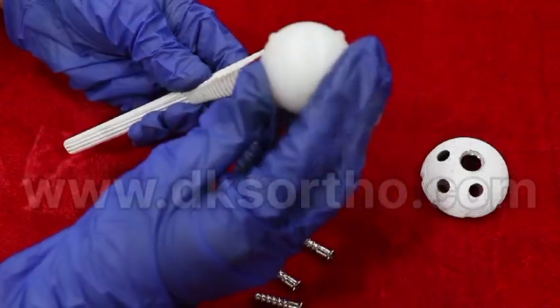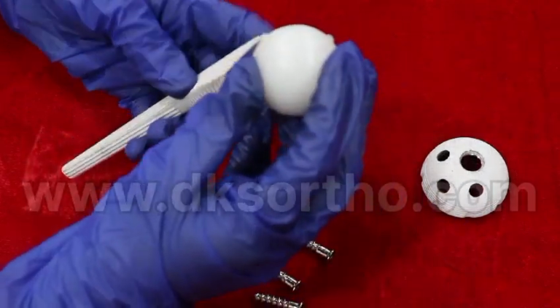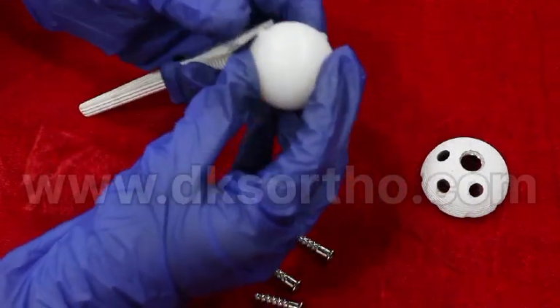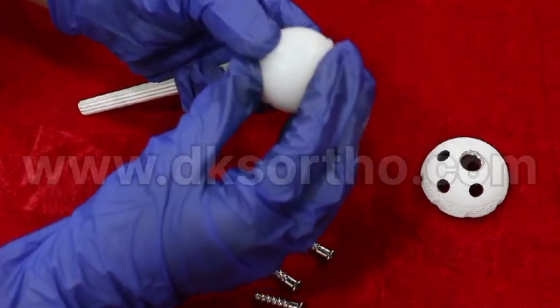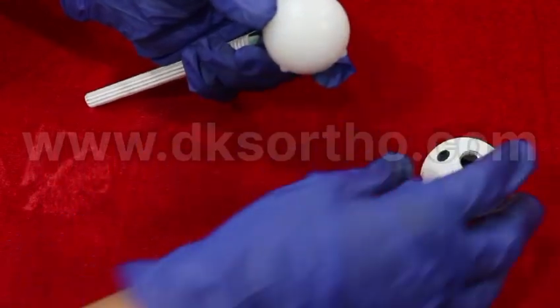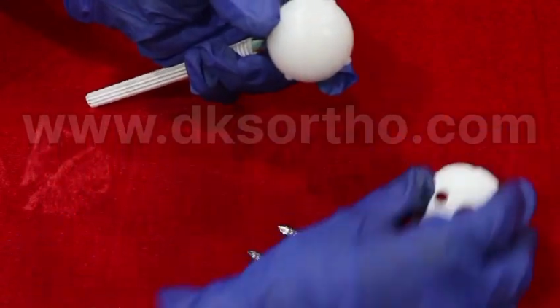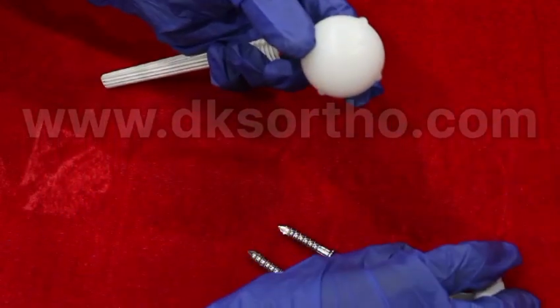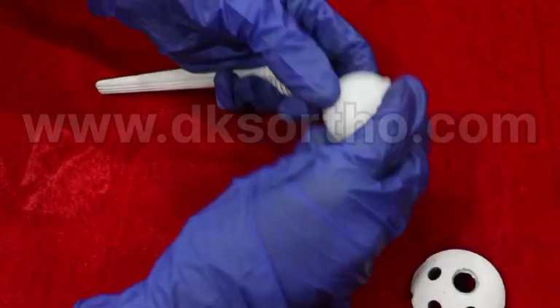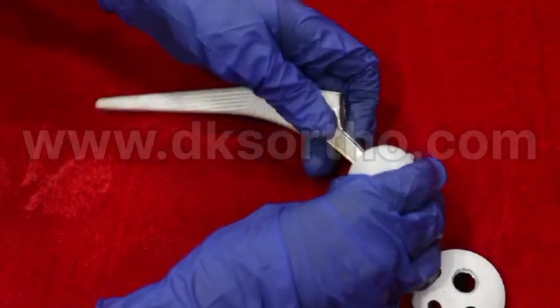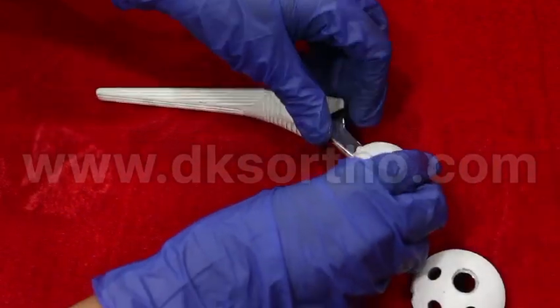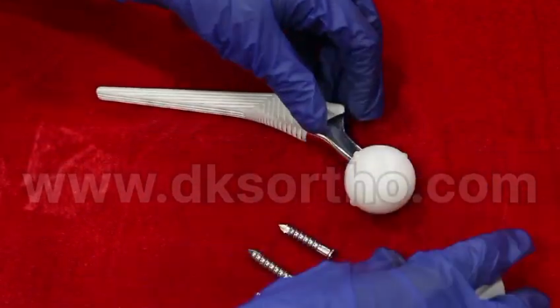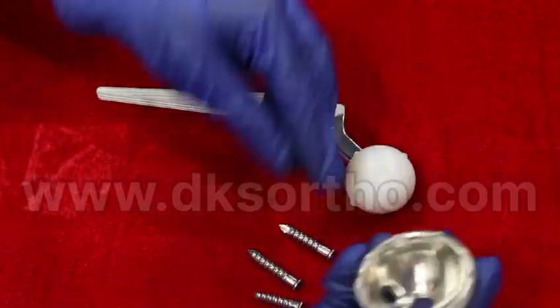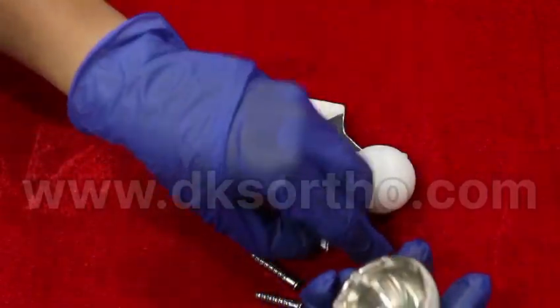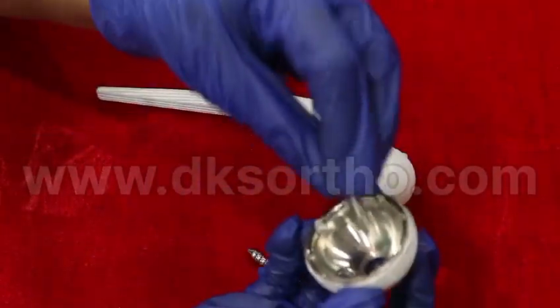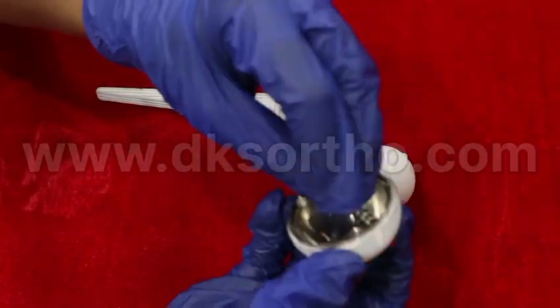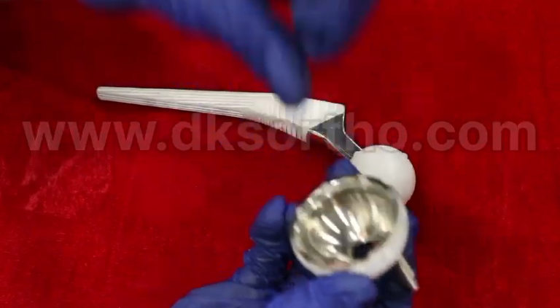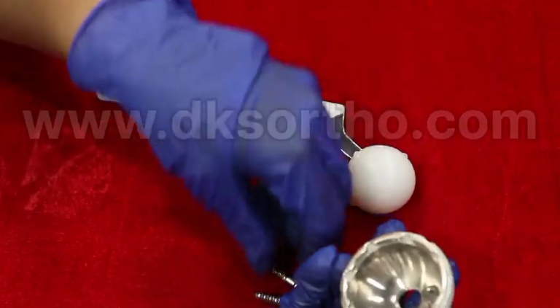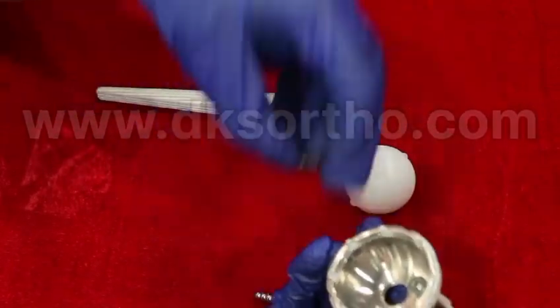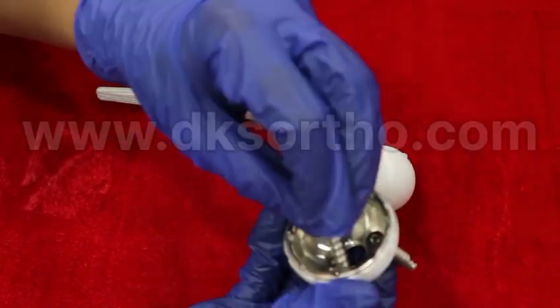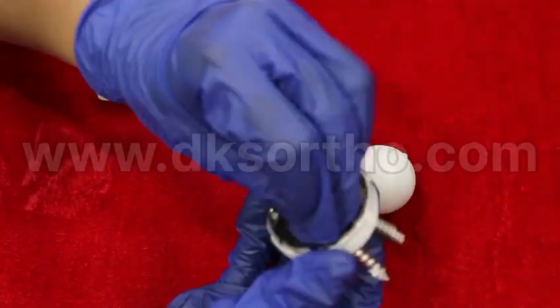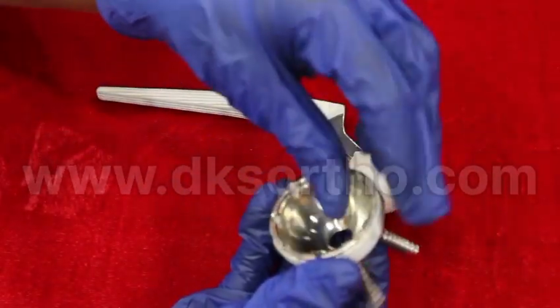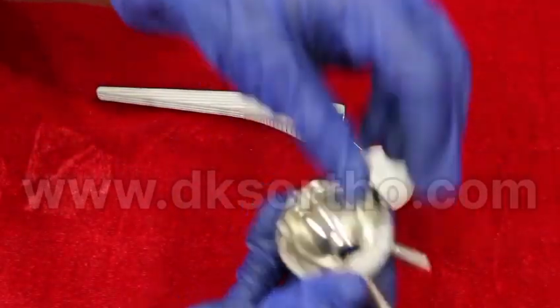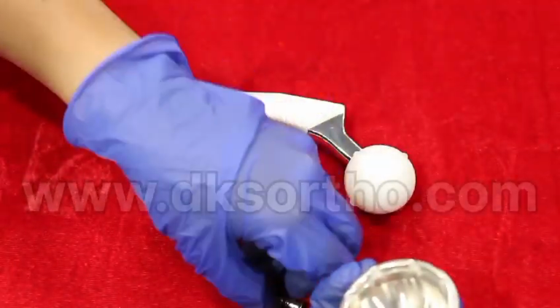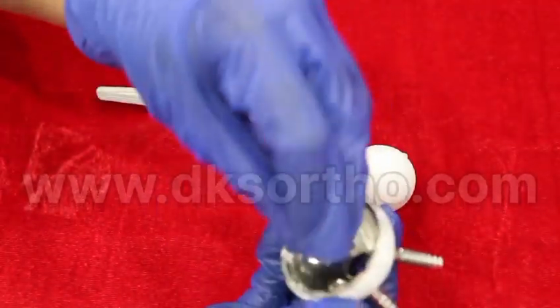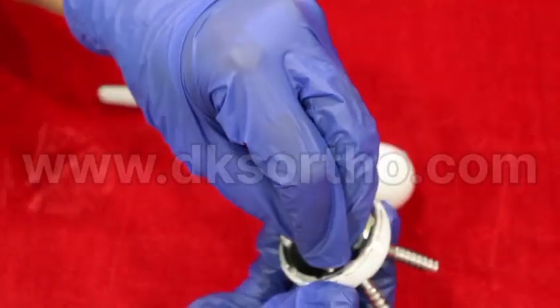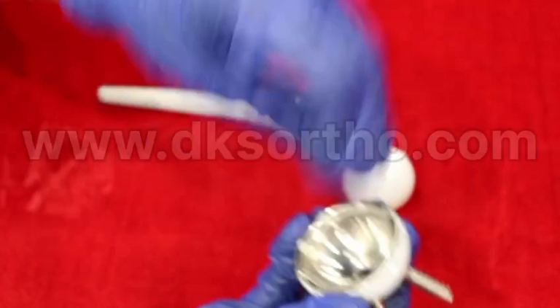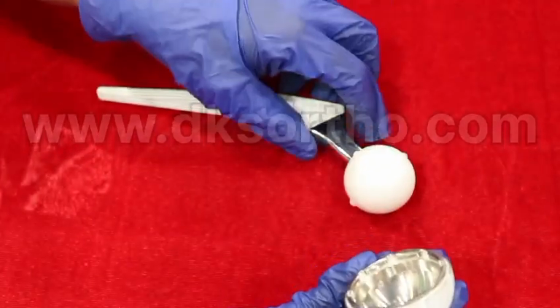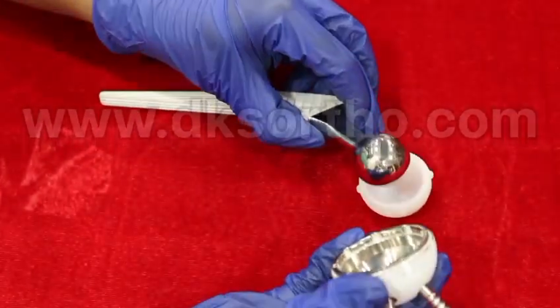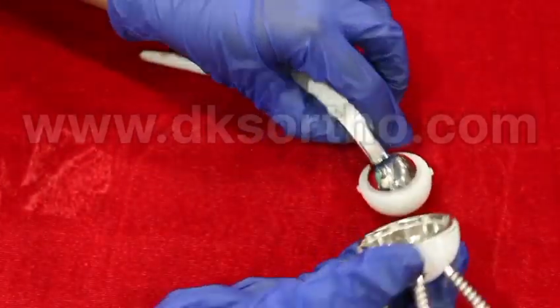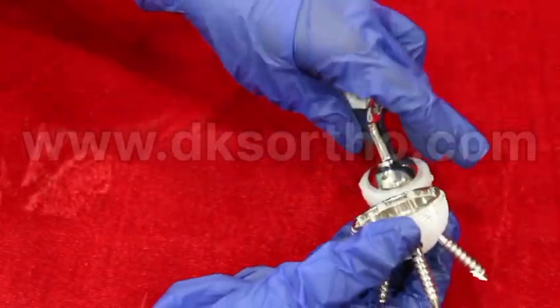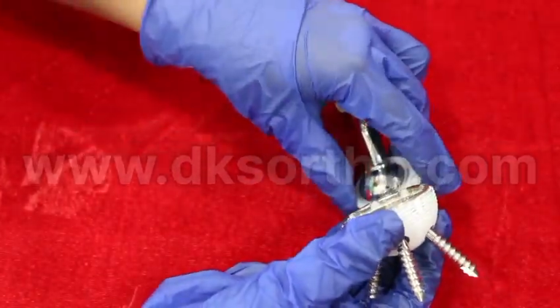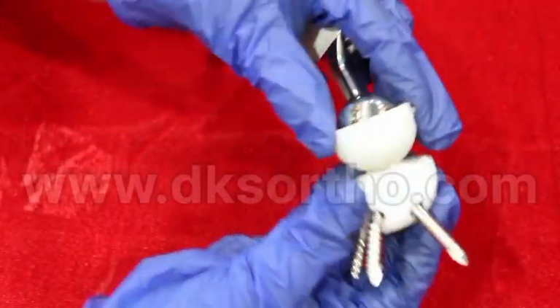The acetabular cup is uncemented. It is fixed using screws, assembled together like this.